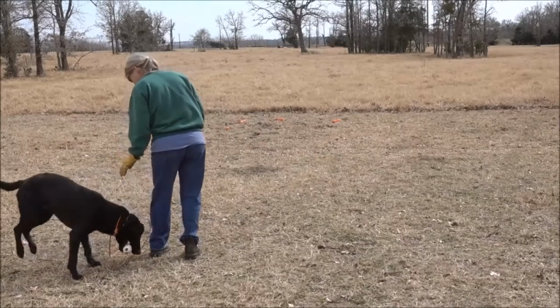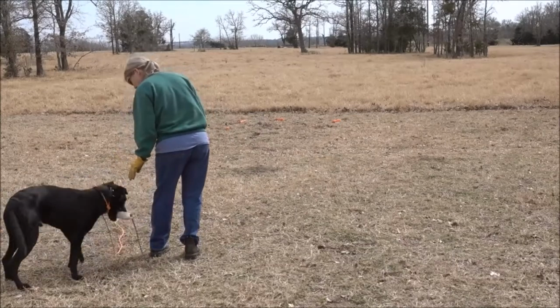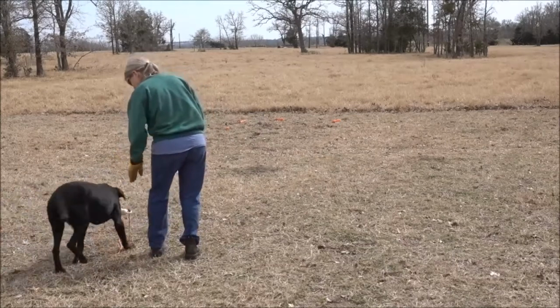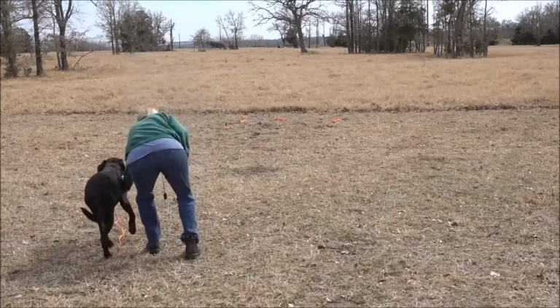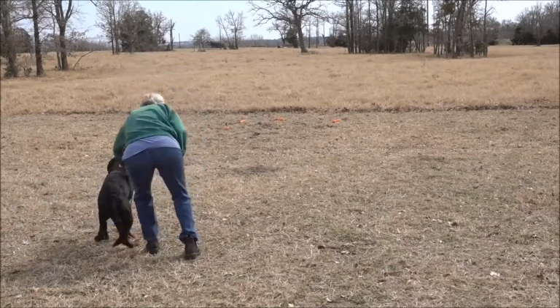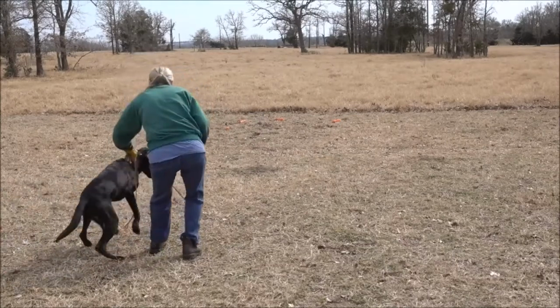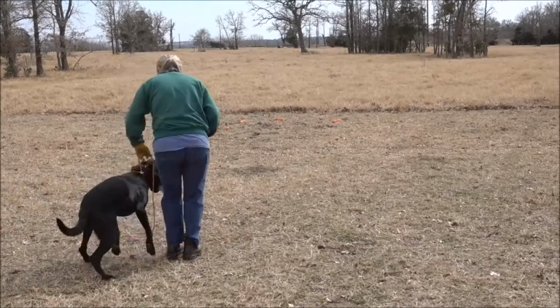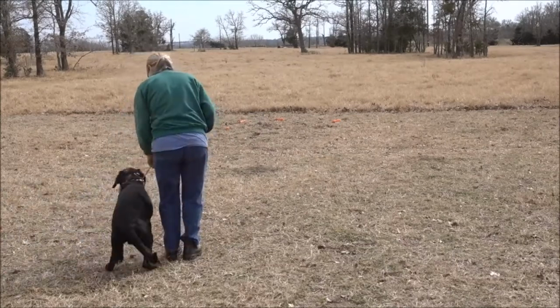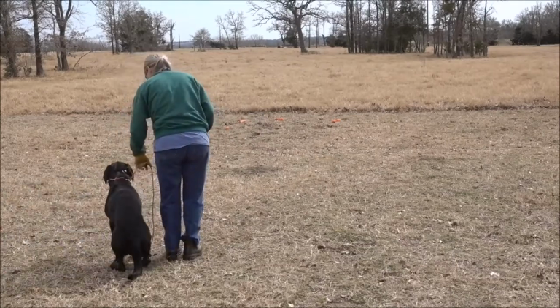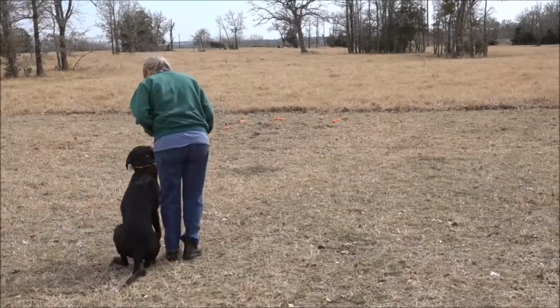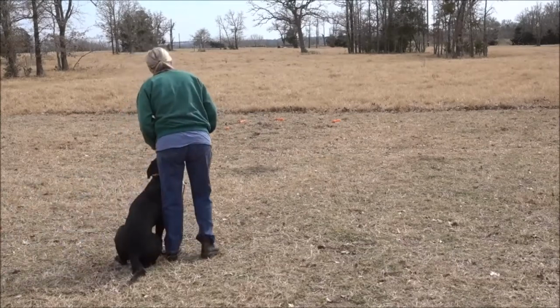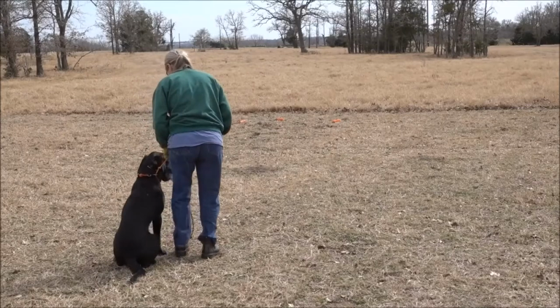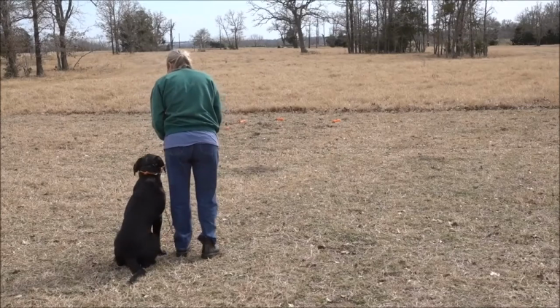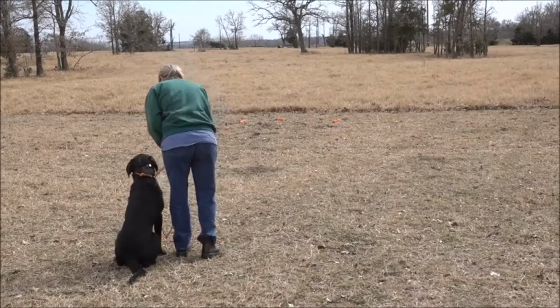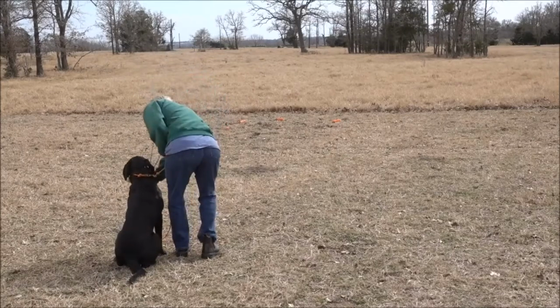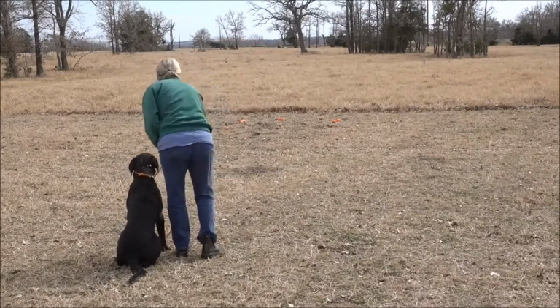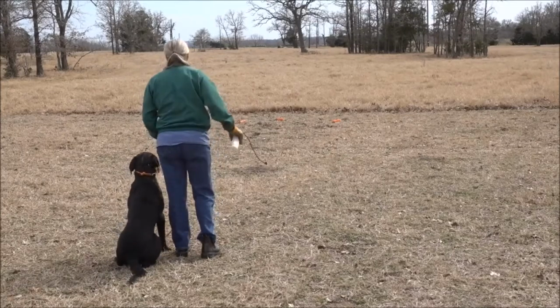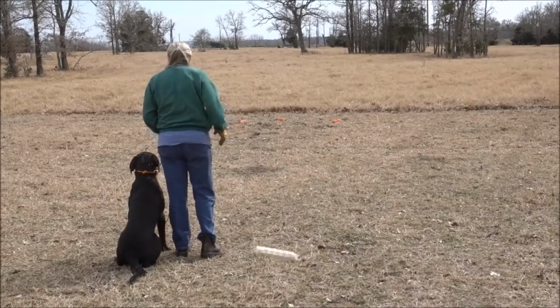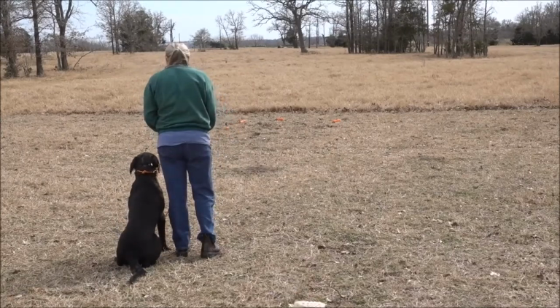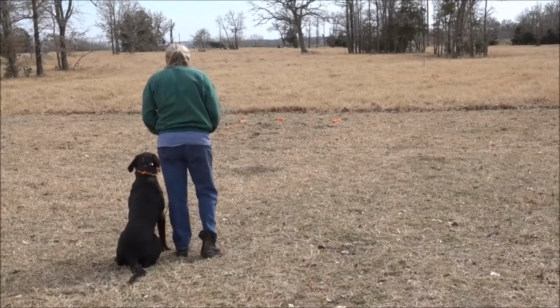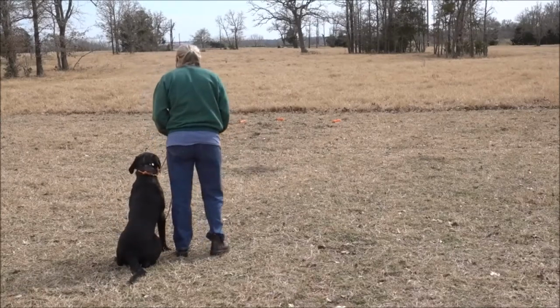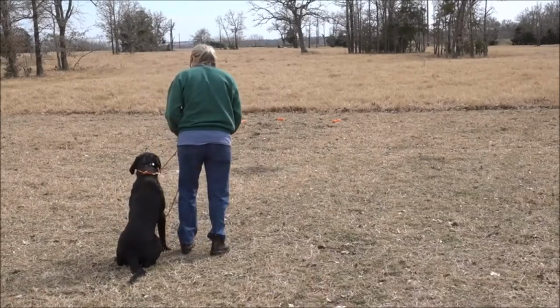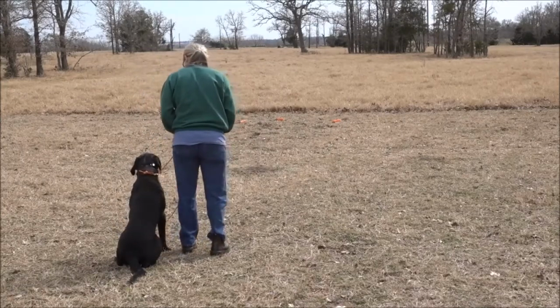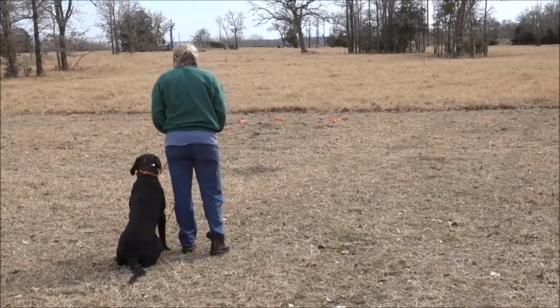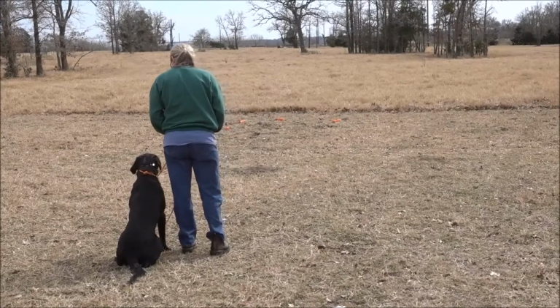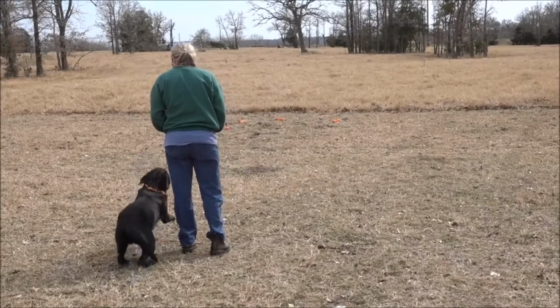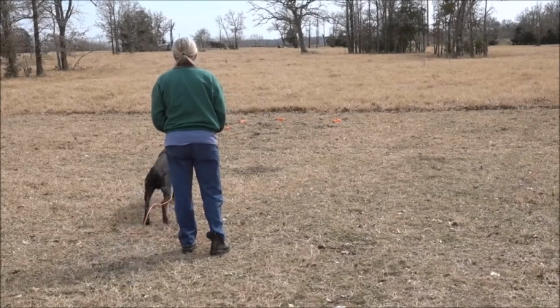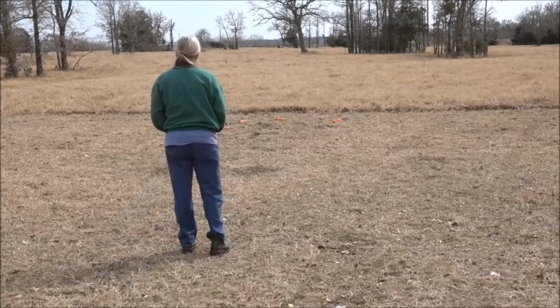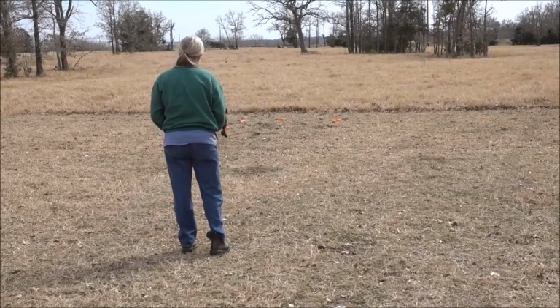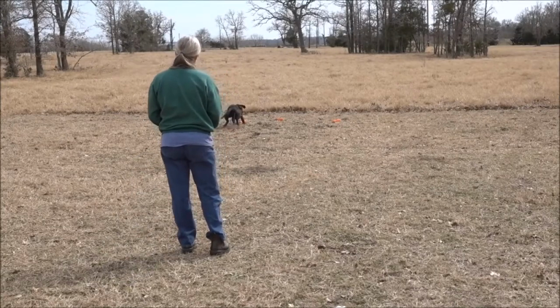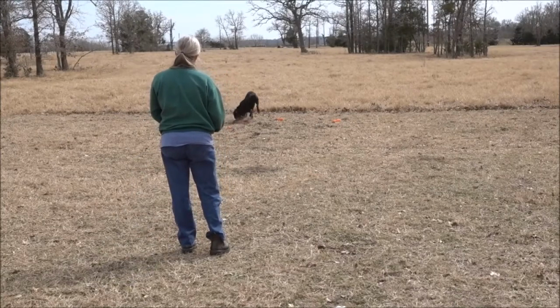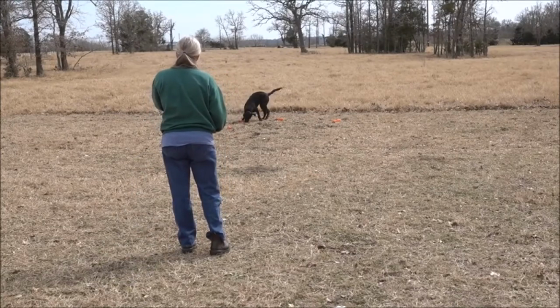You can go to Bill Hillman's Land Fundamentals and all this is covered there. We're kind of working on the proper heel position. He's always dragging the rope, so we're sending to the pile.